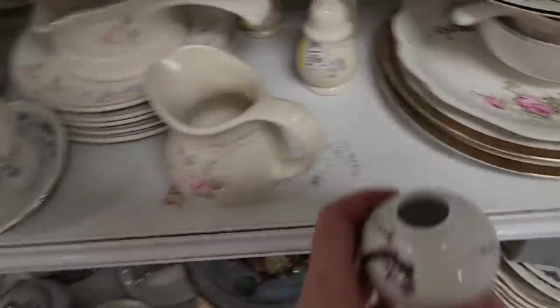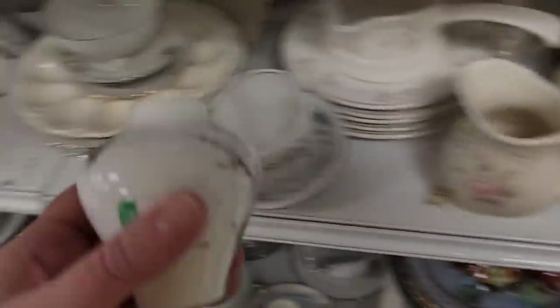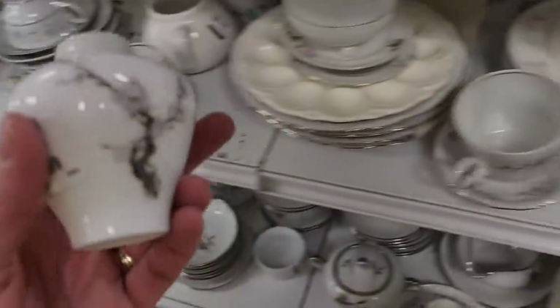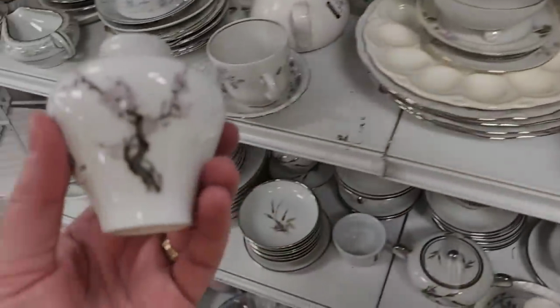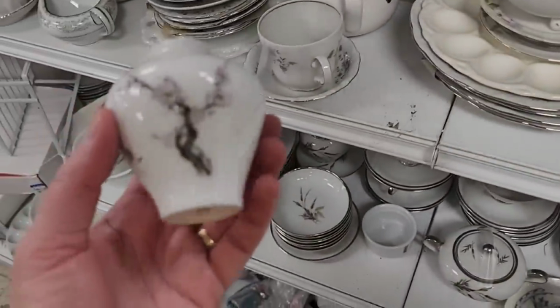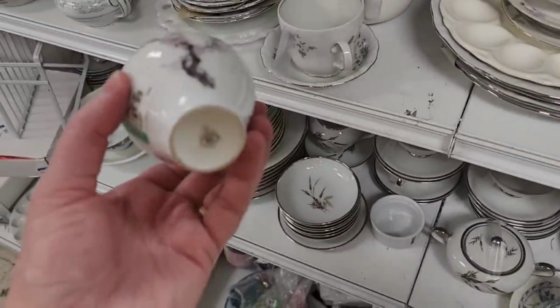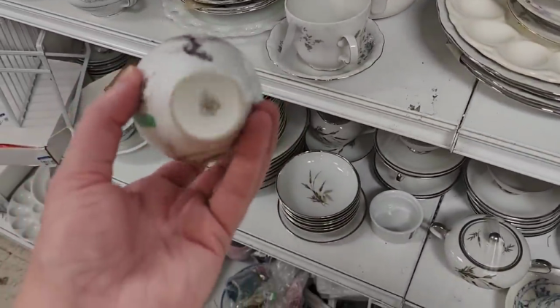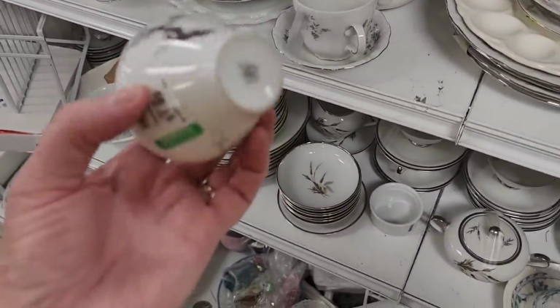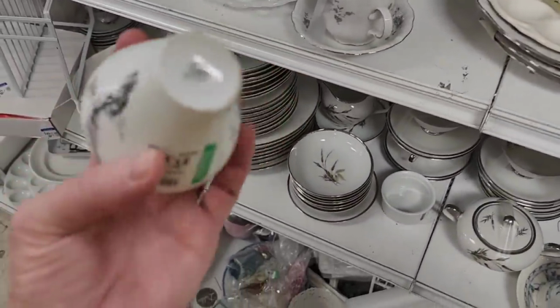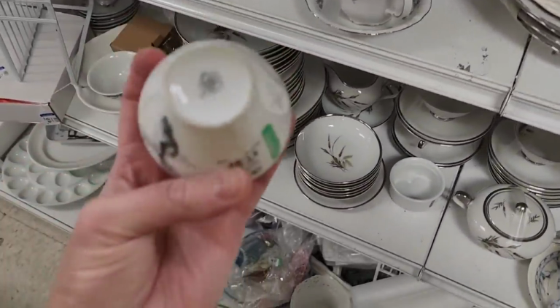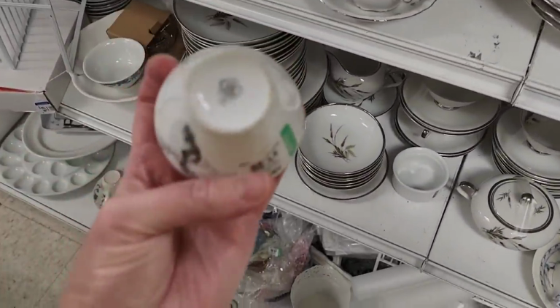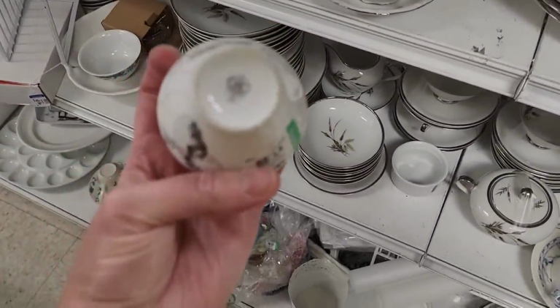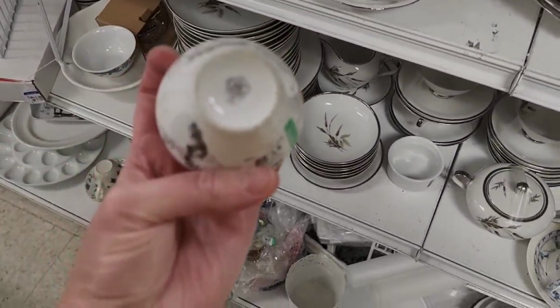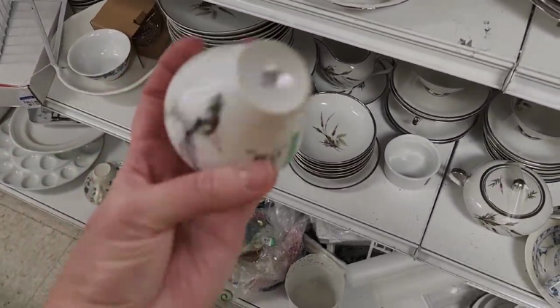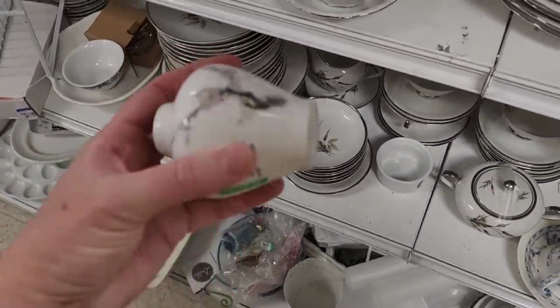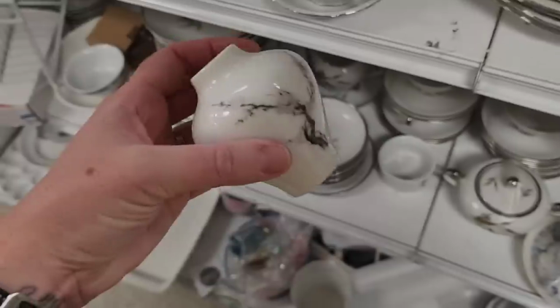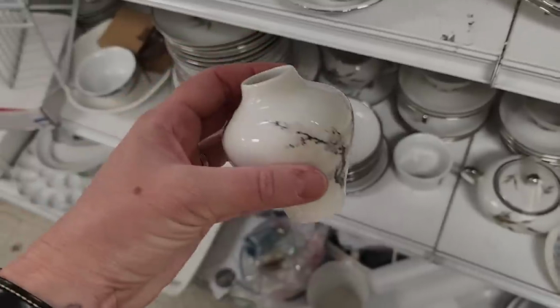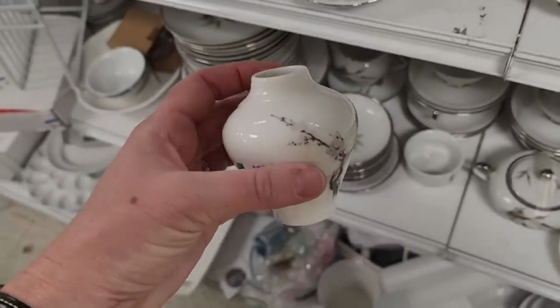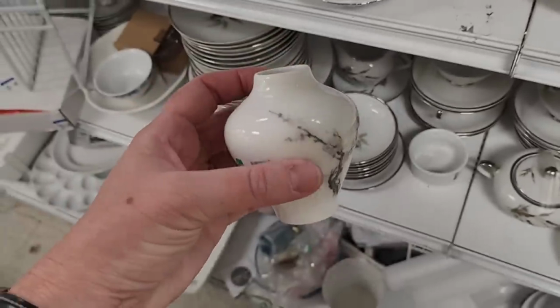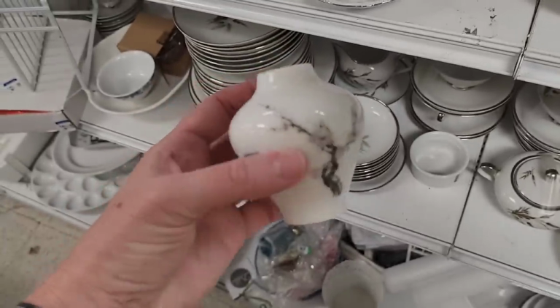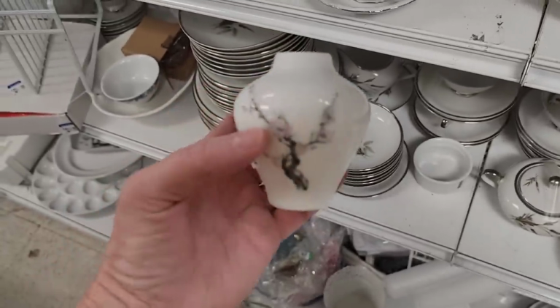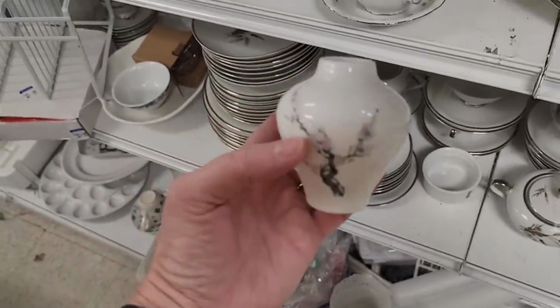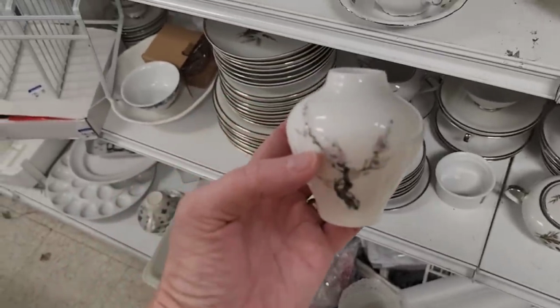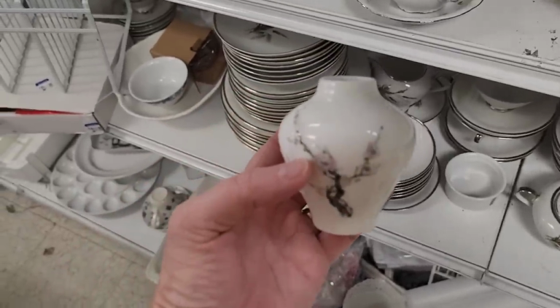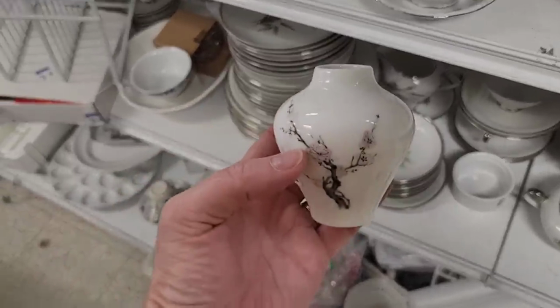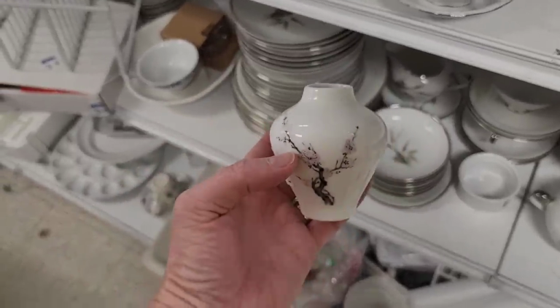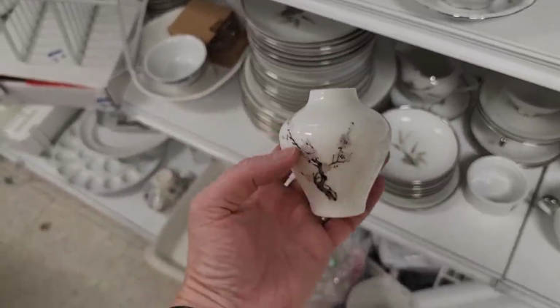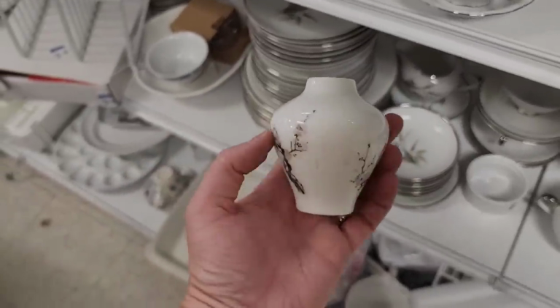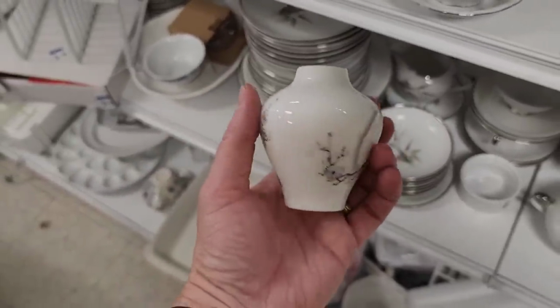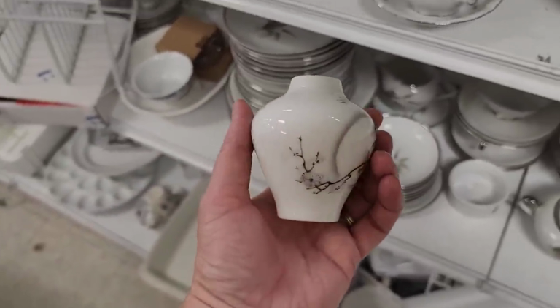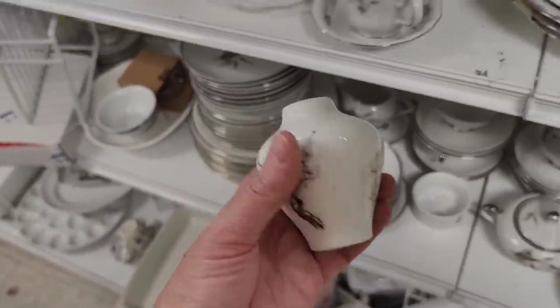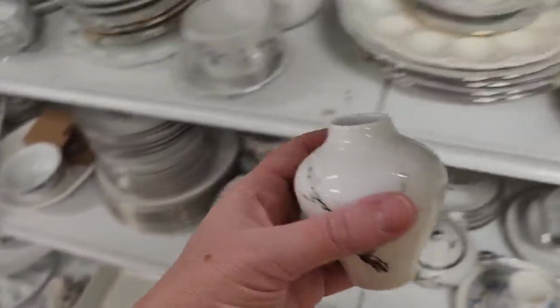It's a little vase — that's sweet. Japan. Oh, it's blurry. There it goes. It's a cute little vase.